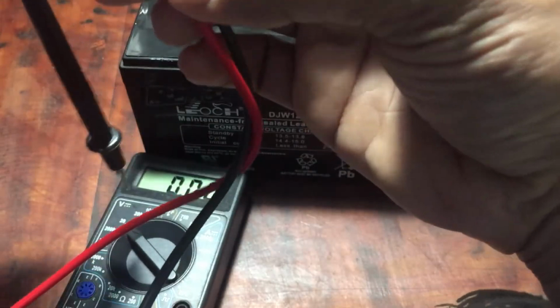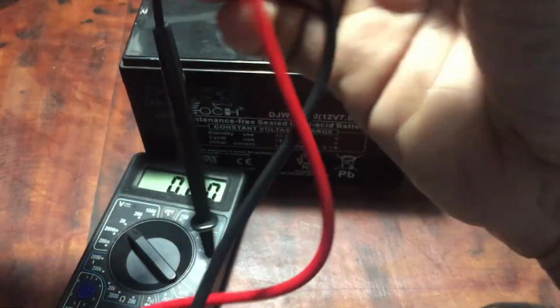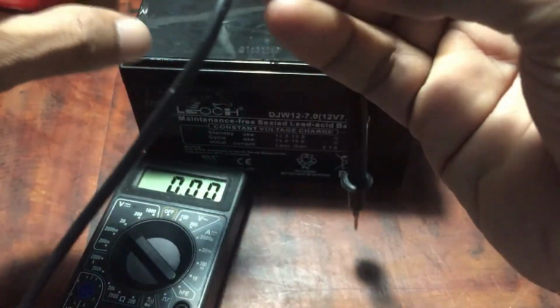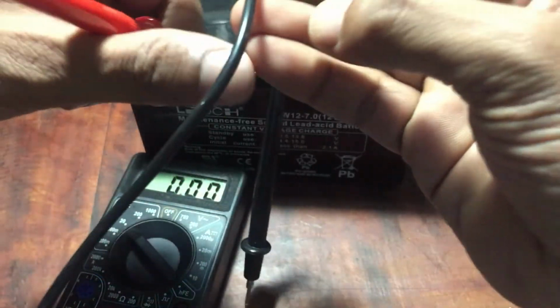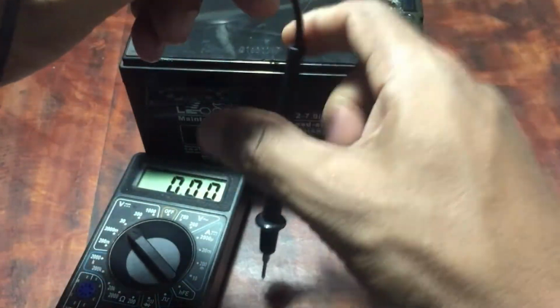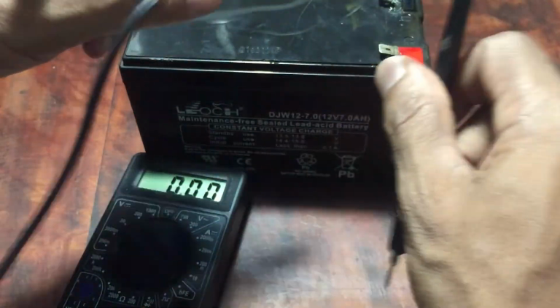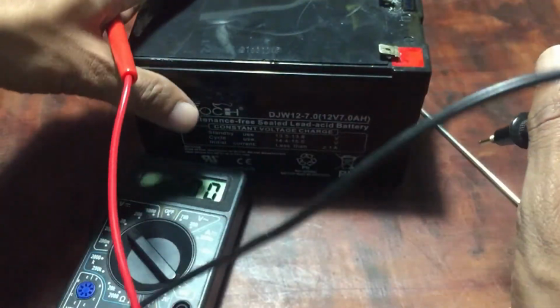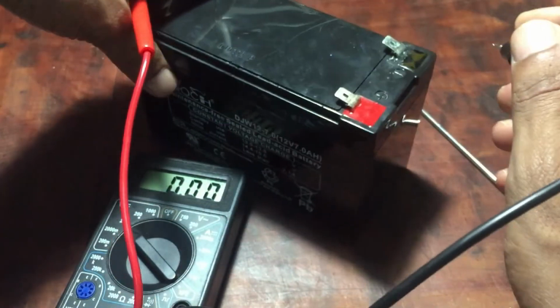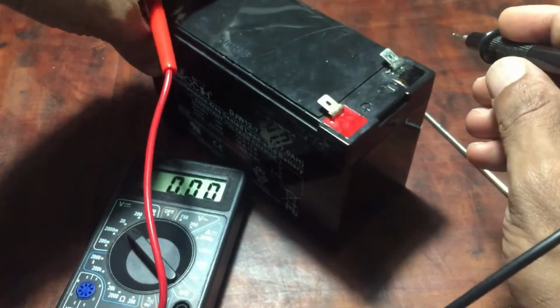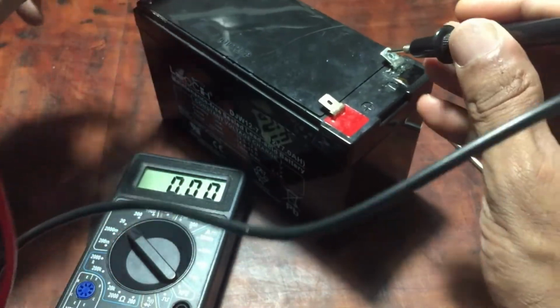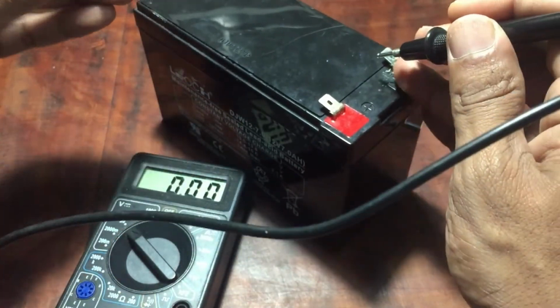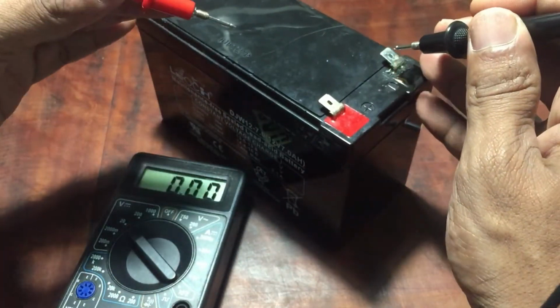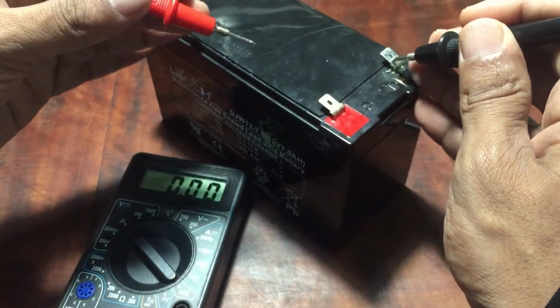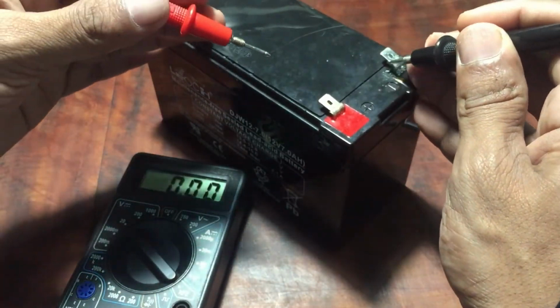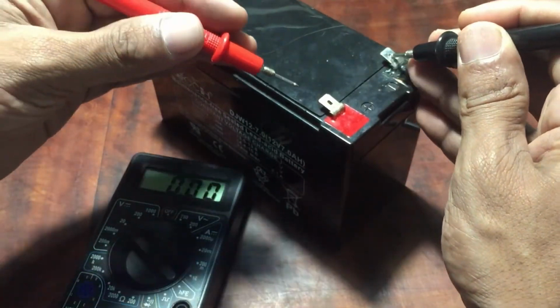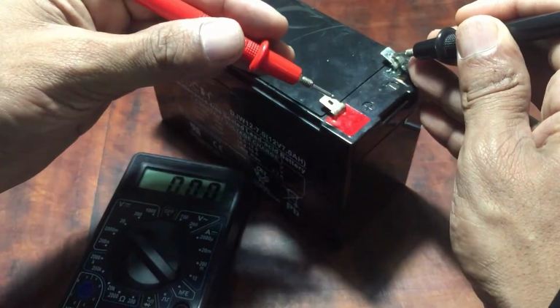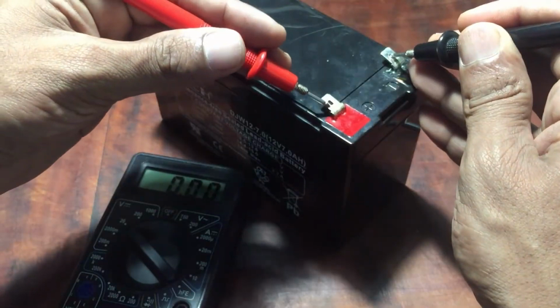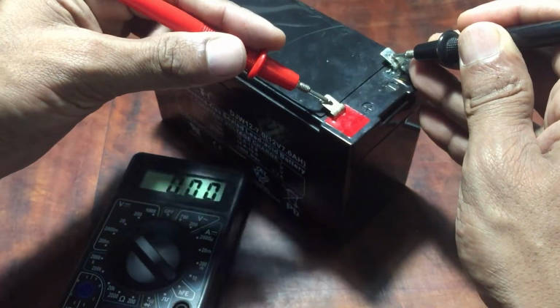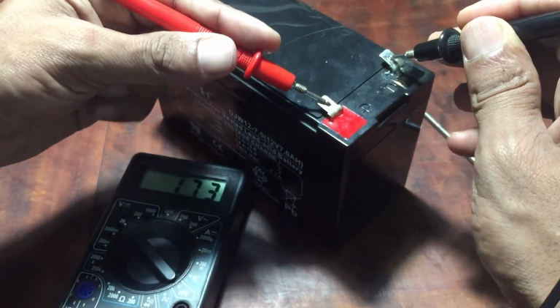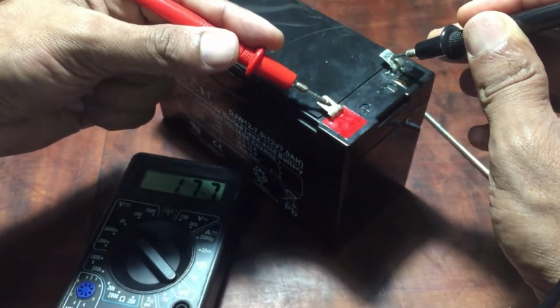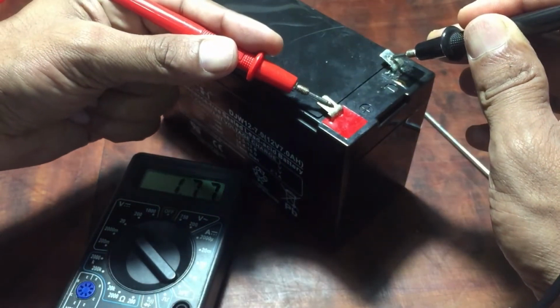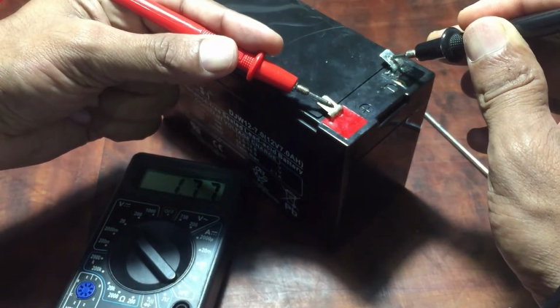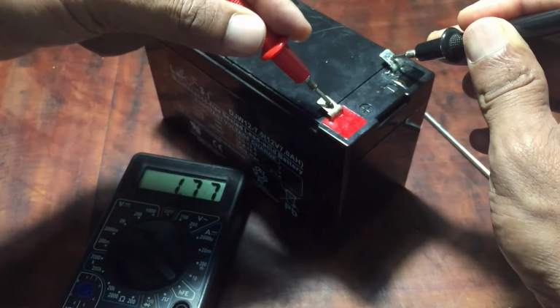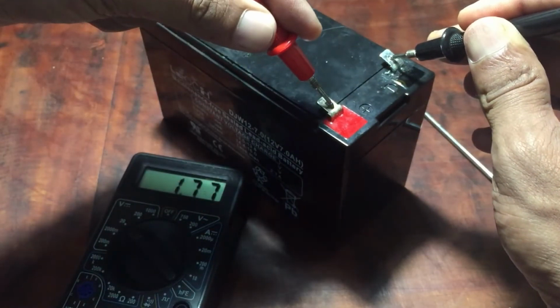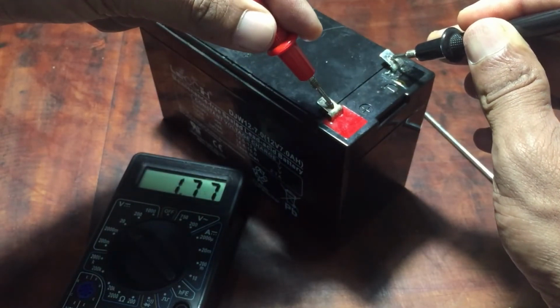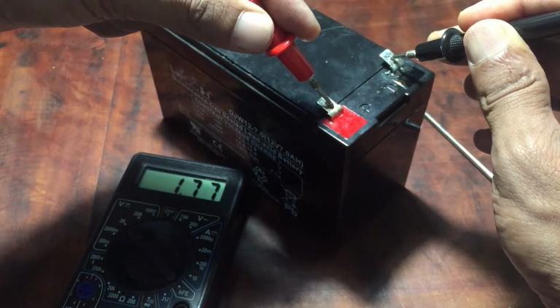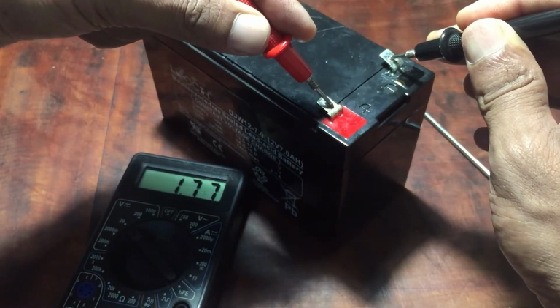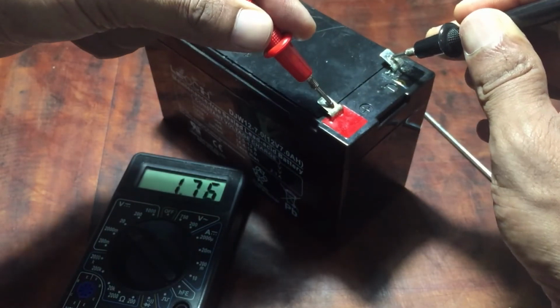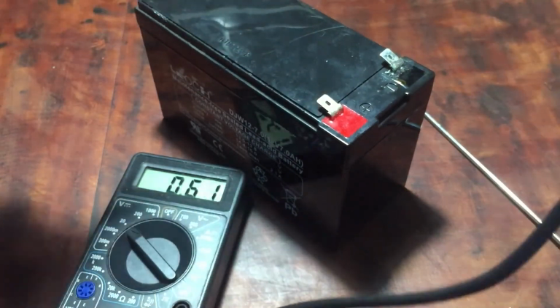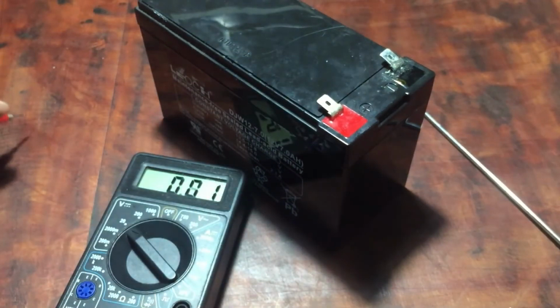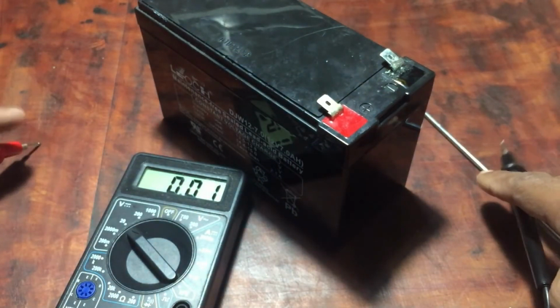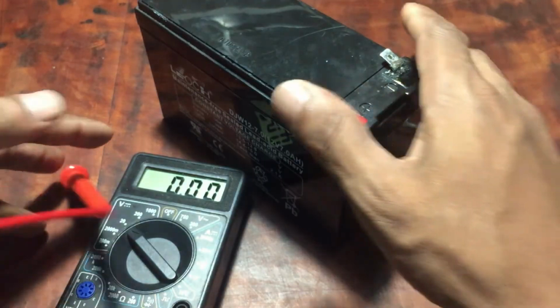It seems that my battery is dead and not usable. Try this with your battery and put your results in the comments. Stay with Set and Fix.